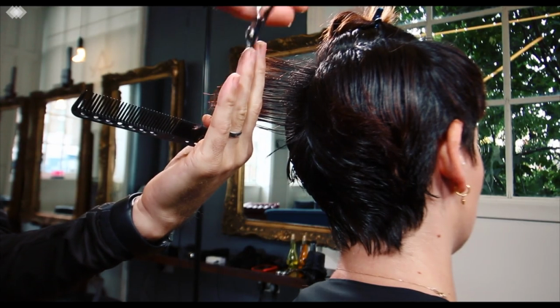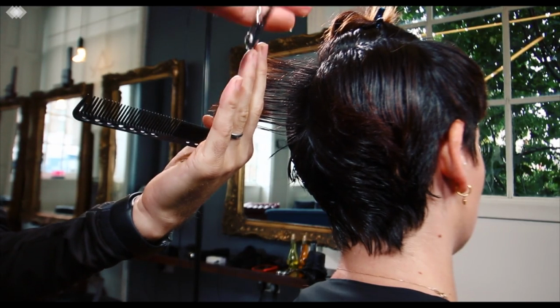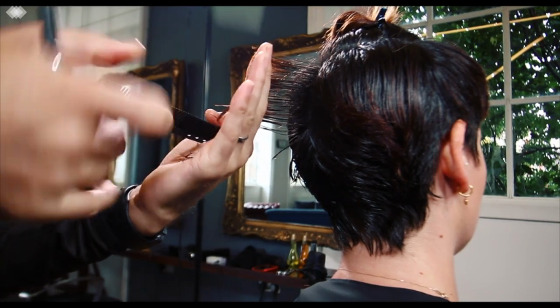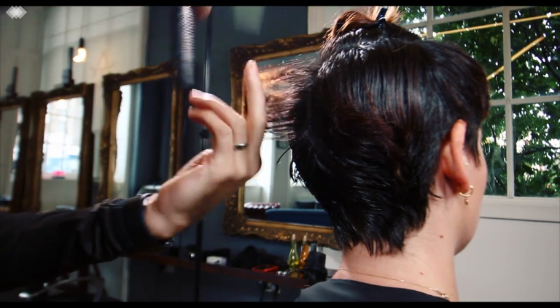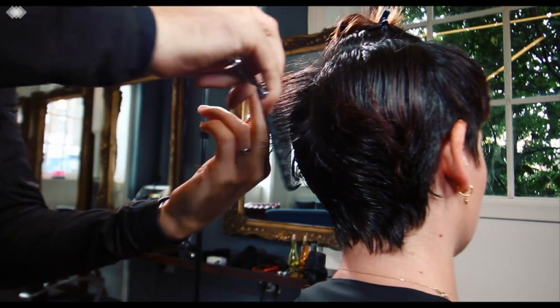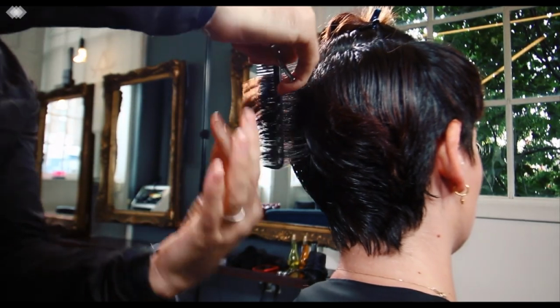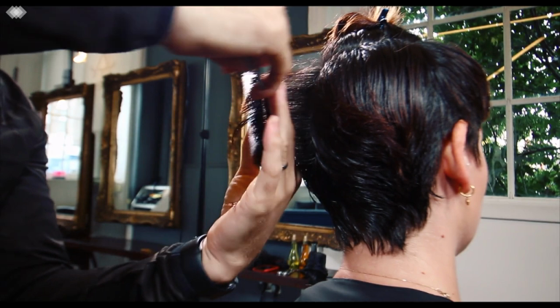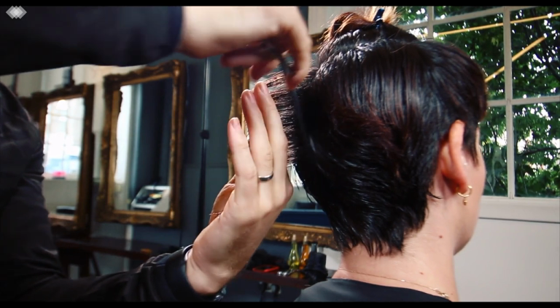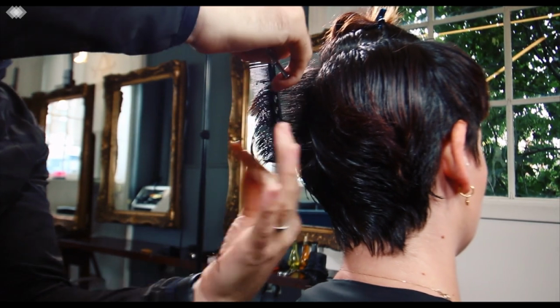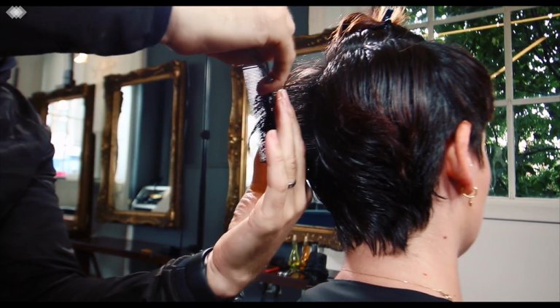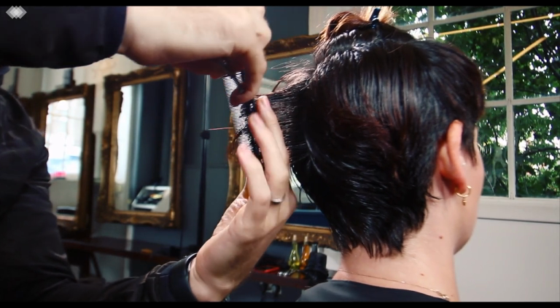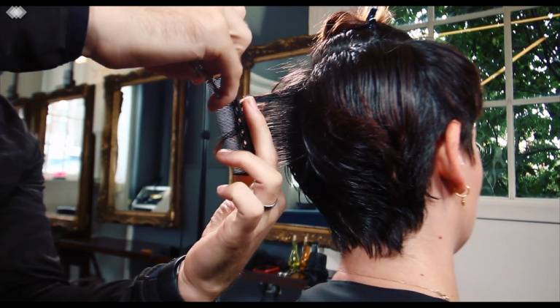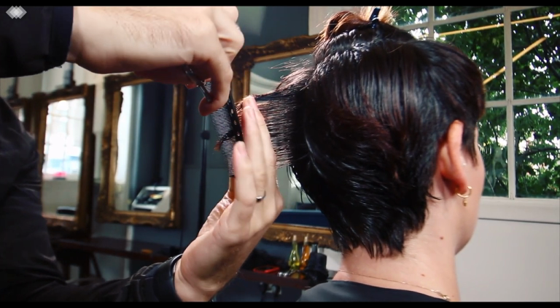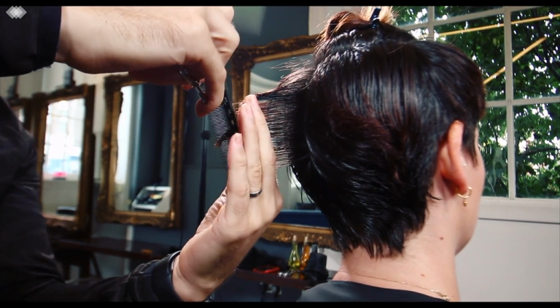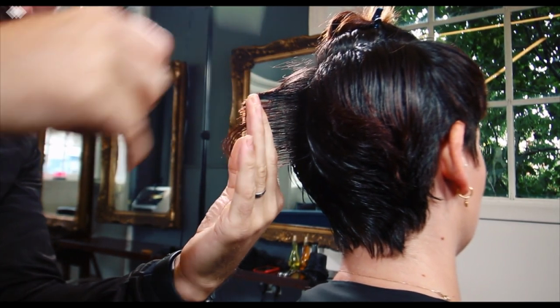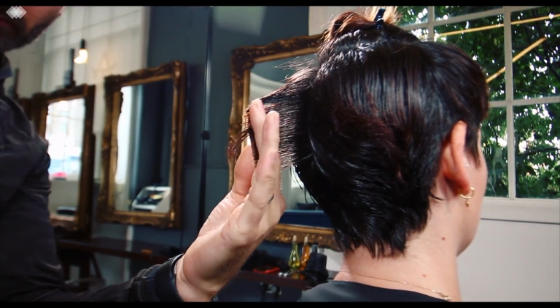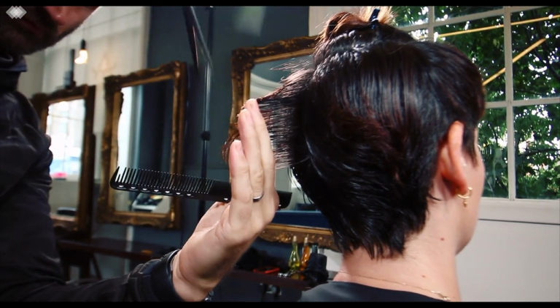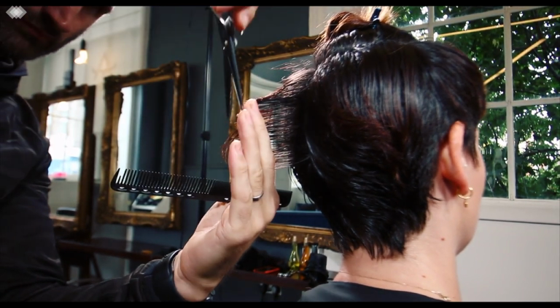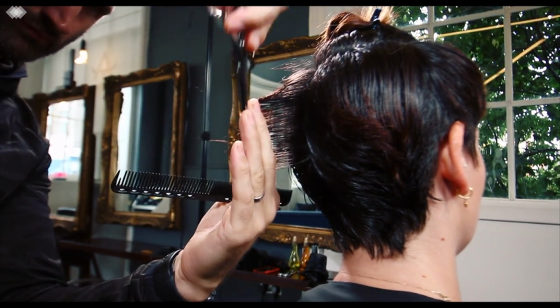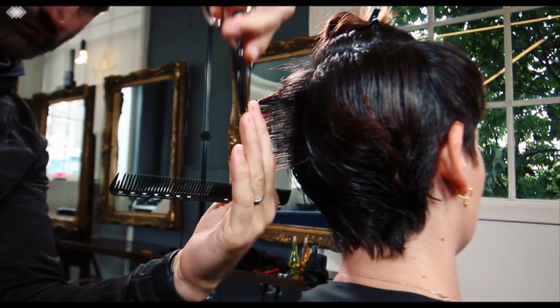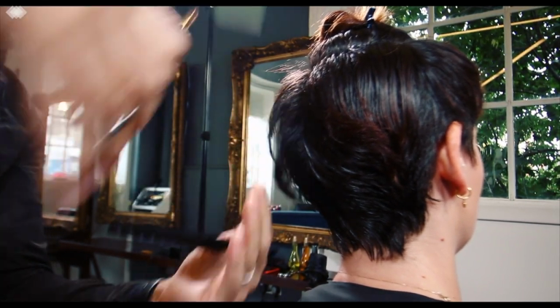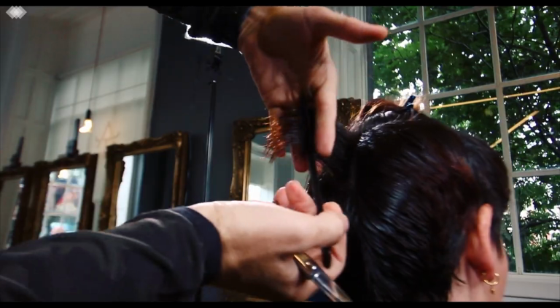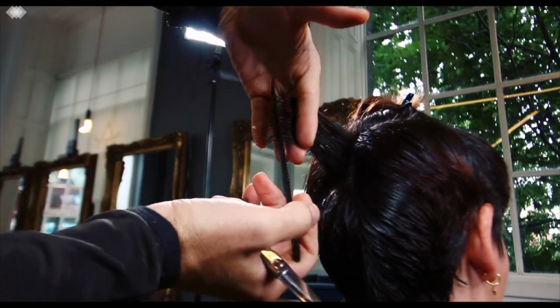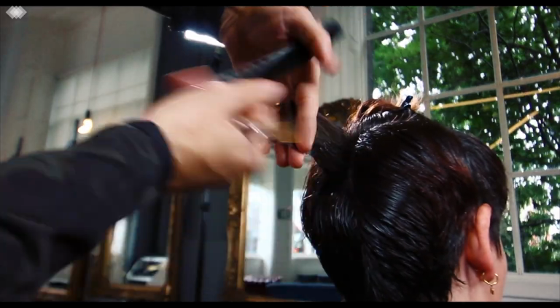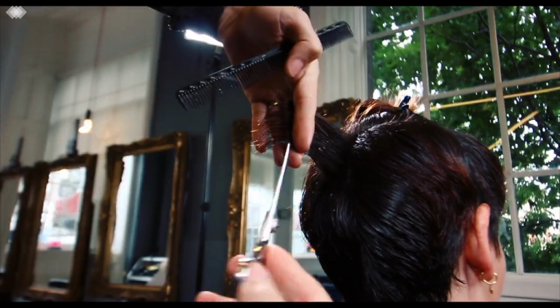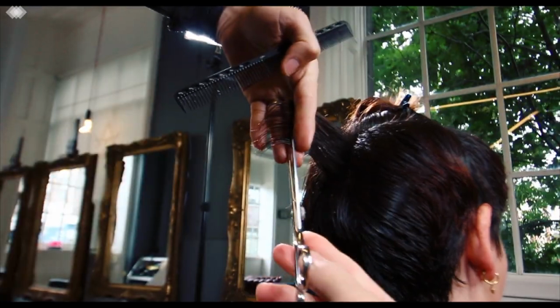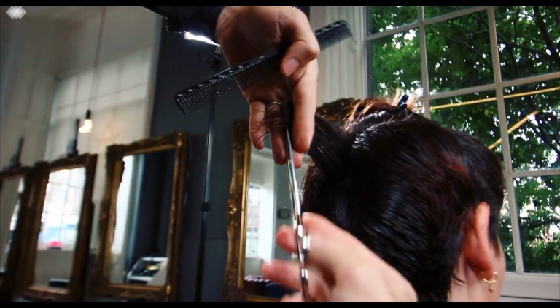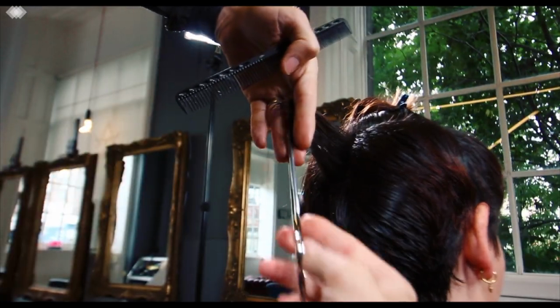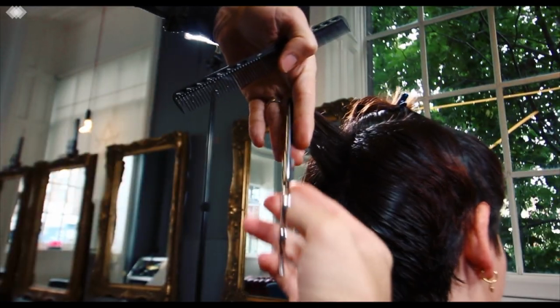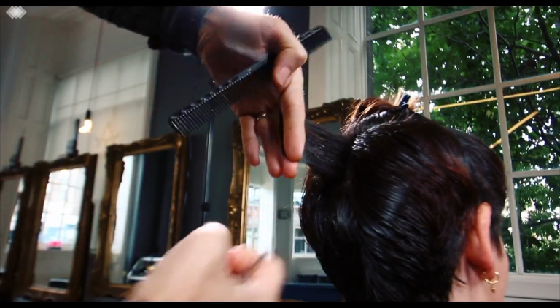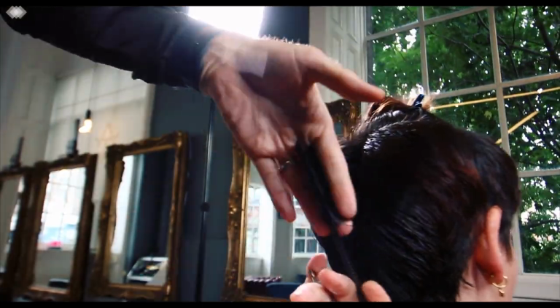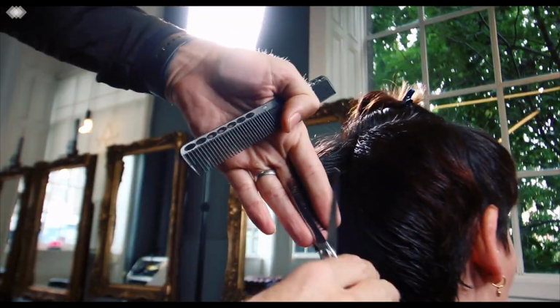Moving to the back, we are connecting this shorter length from underneath into the length above, and that's going to give us some classic beautiful round graduation.